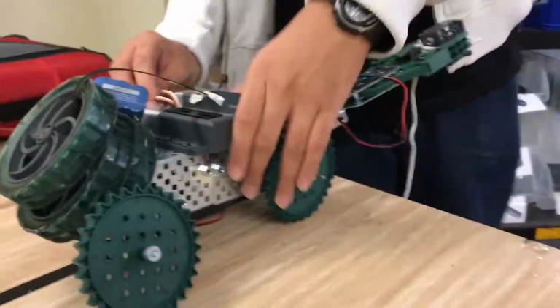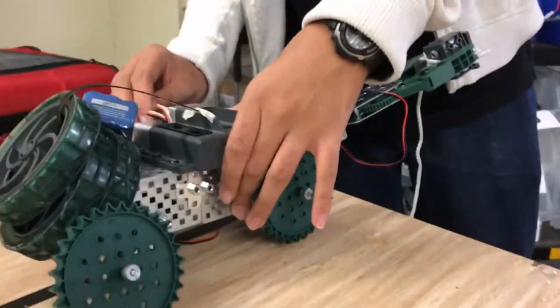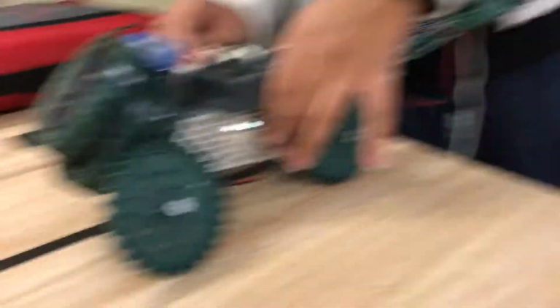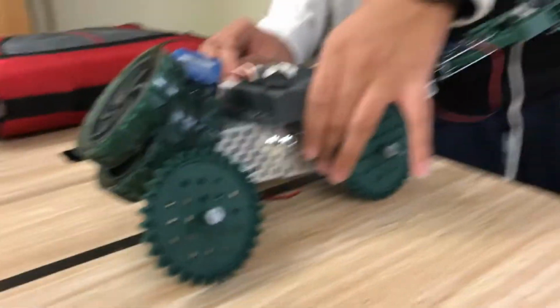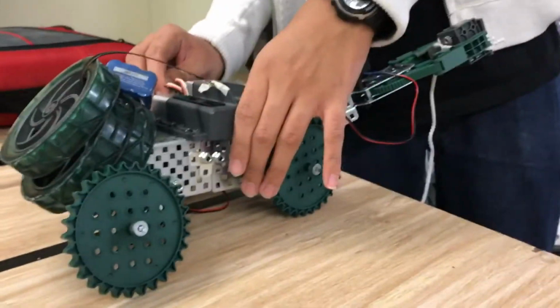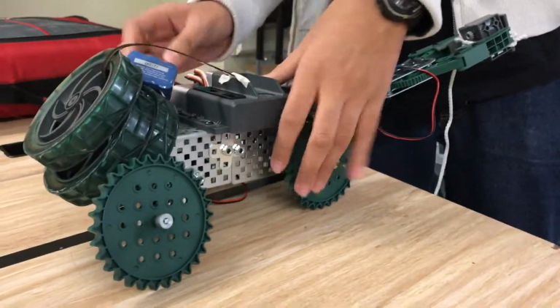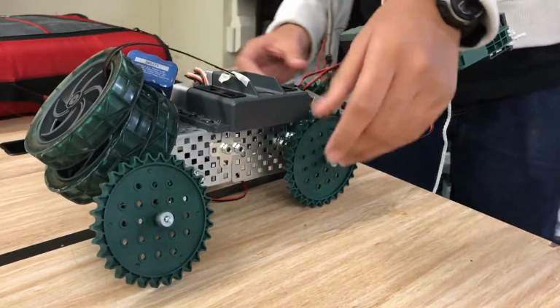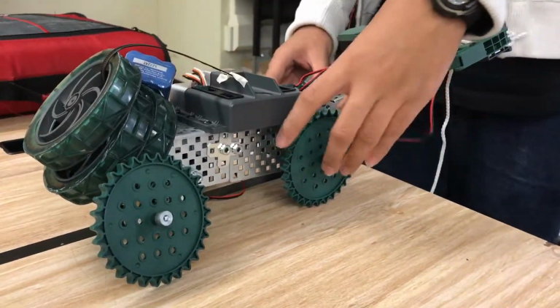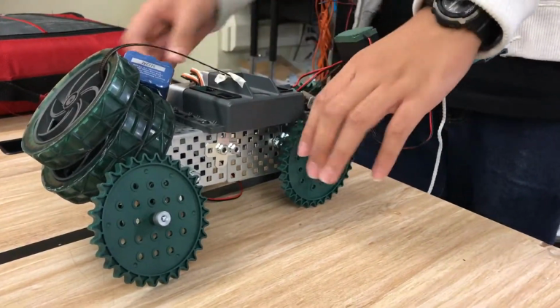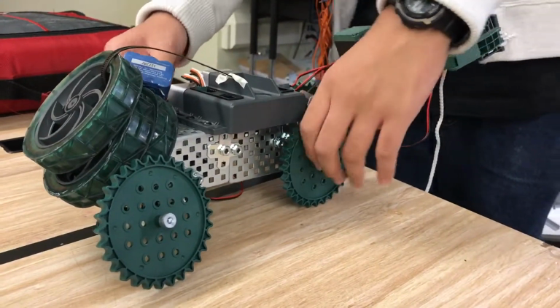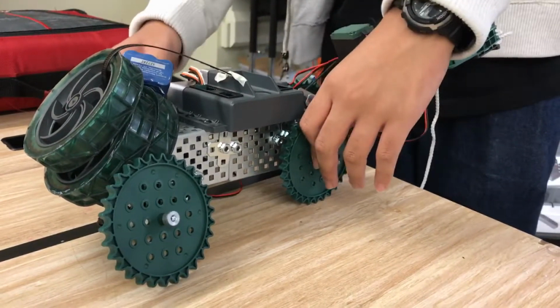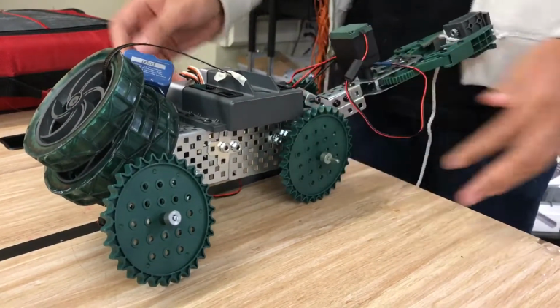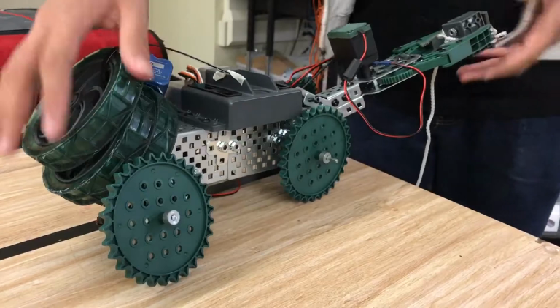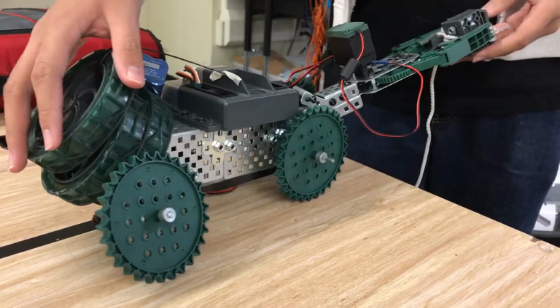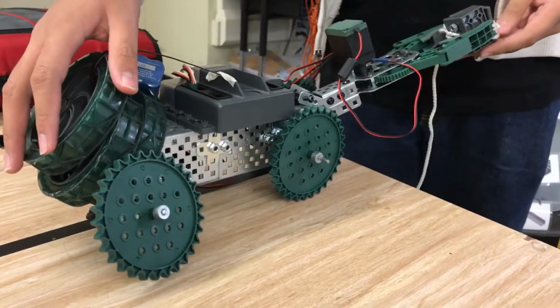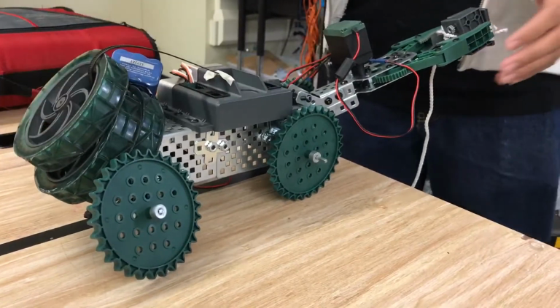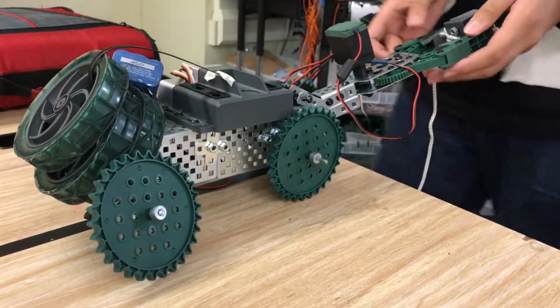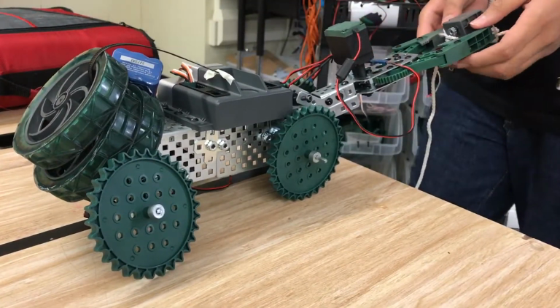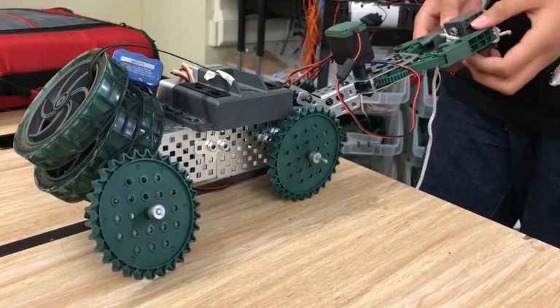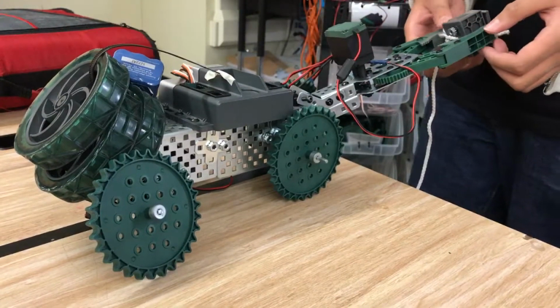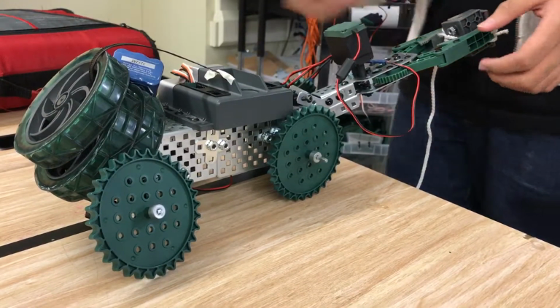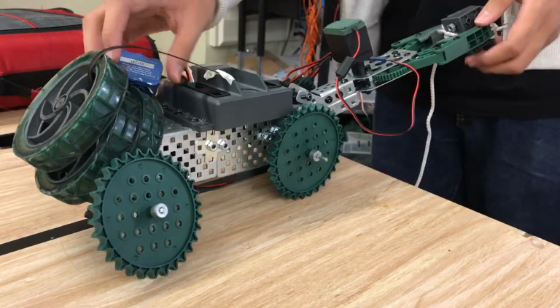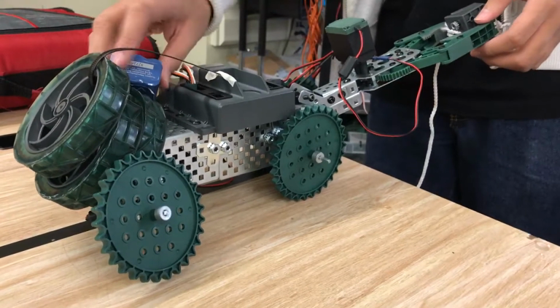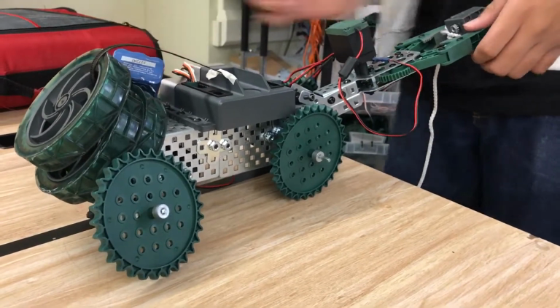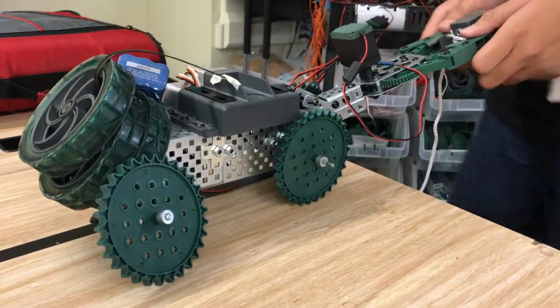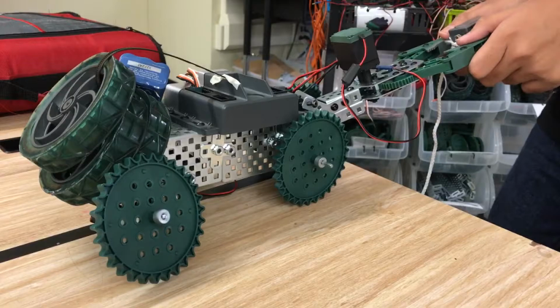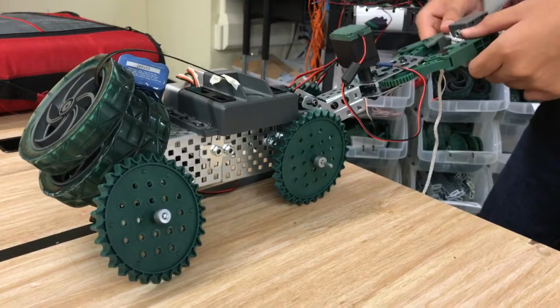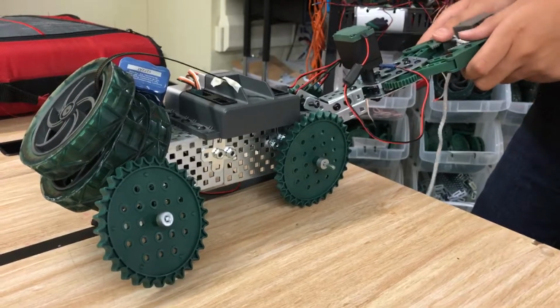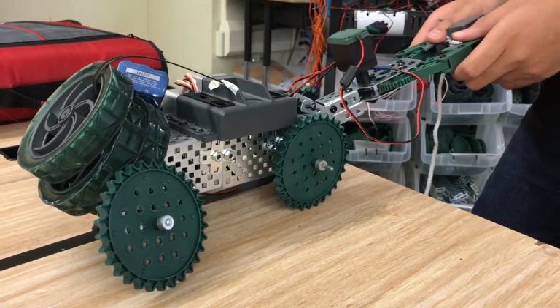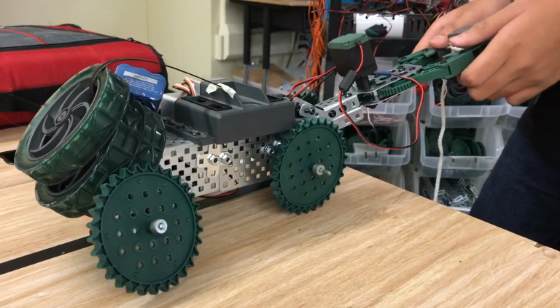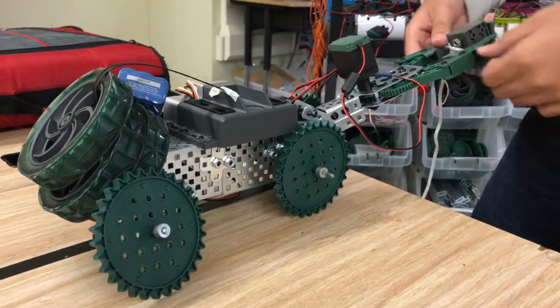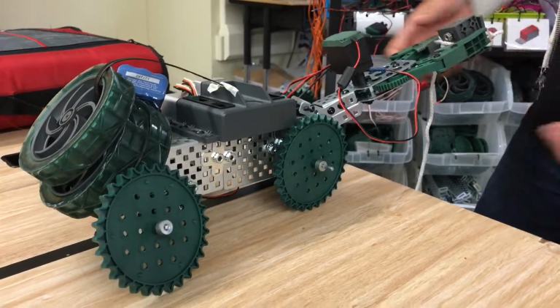Alright, so we're just going to press the power and then it's going to start moving. This is here for balance because this thing is kind of heavy. And at the end, this is balanced. When it gets to the end, it will stop and drop this.